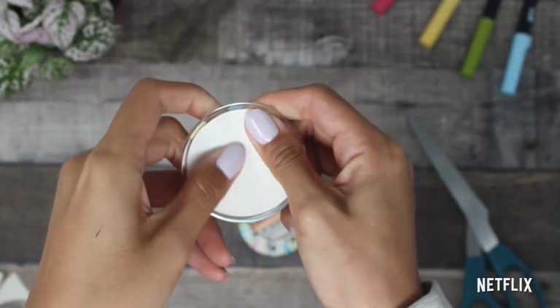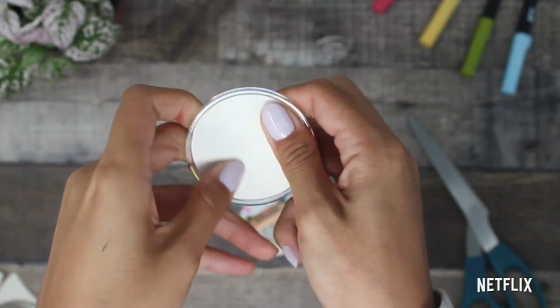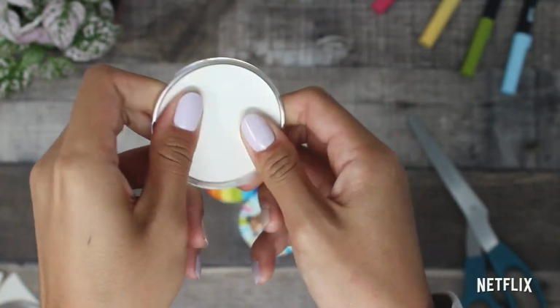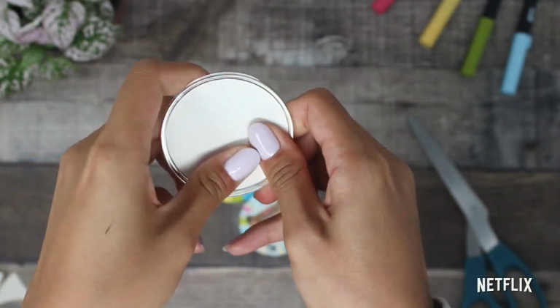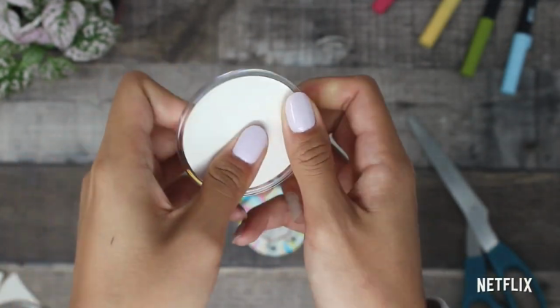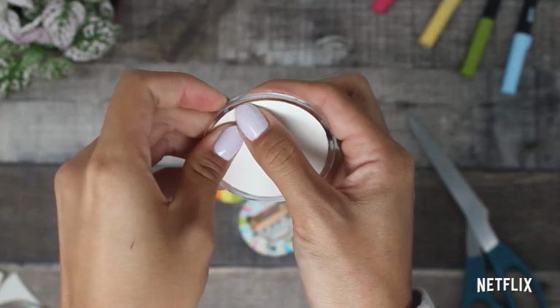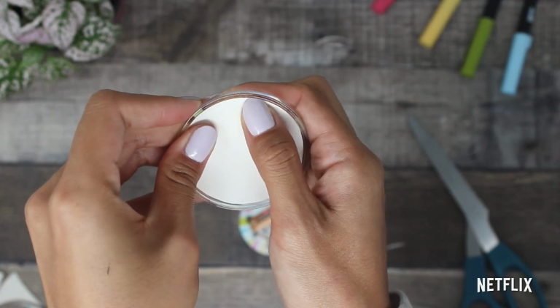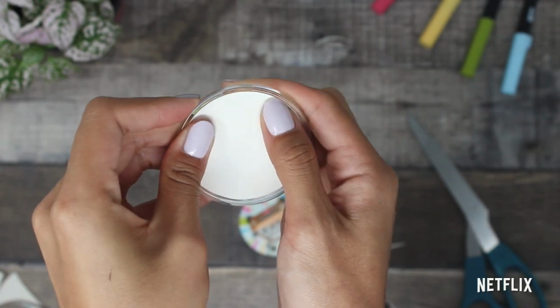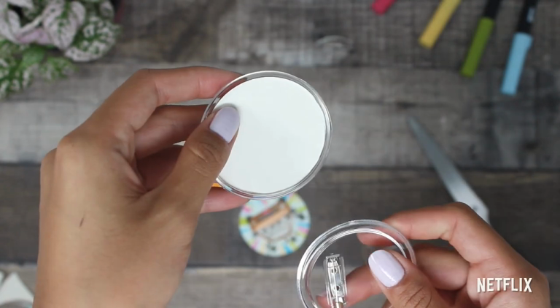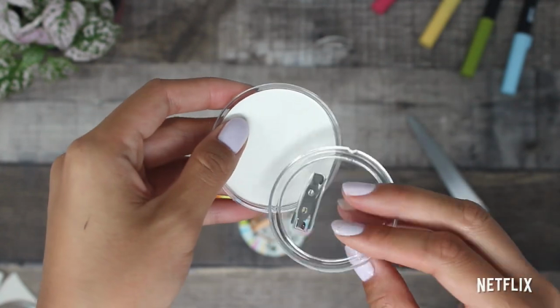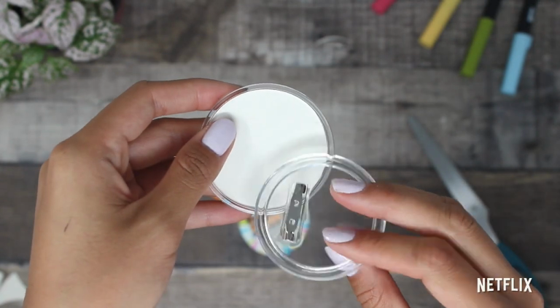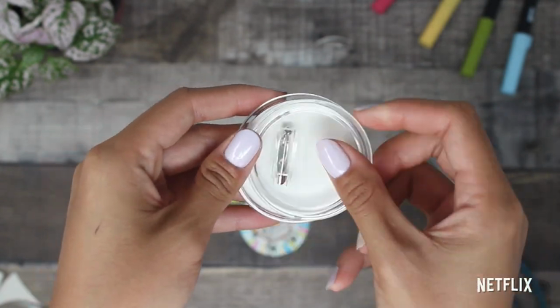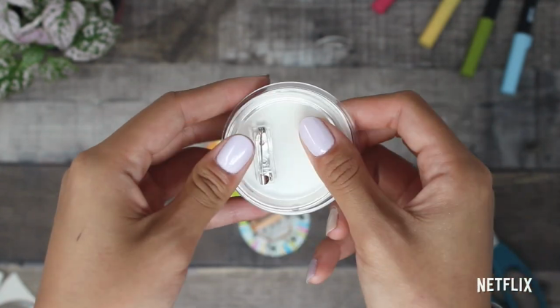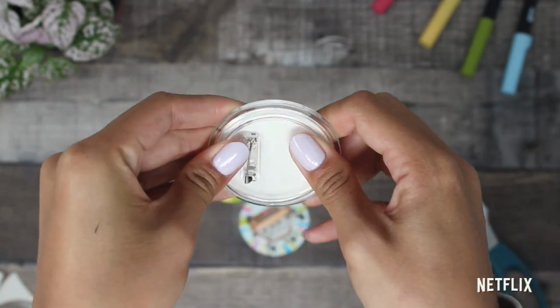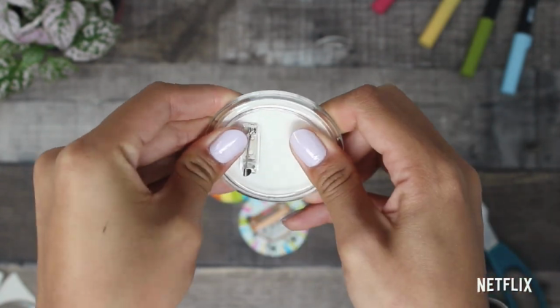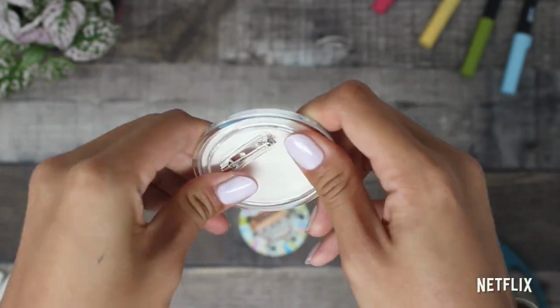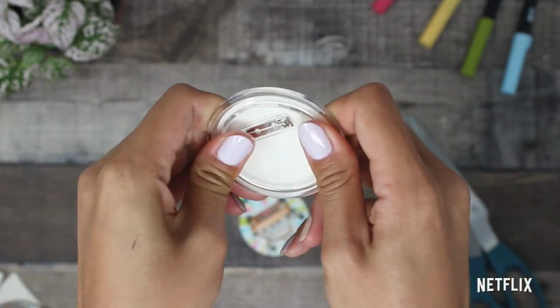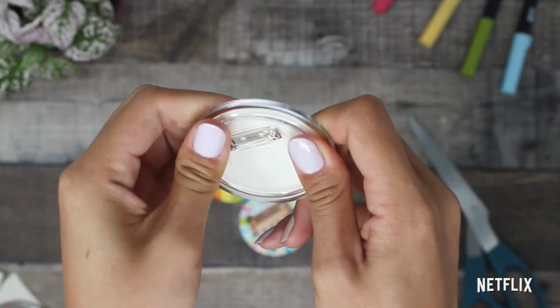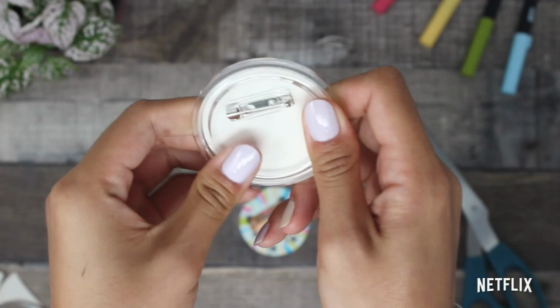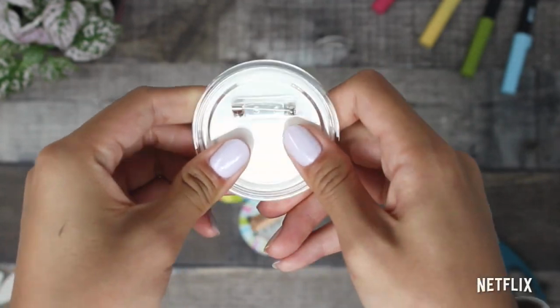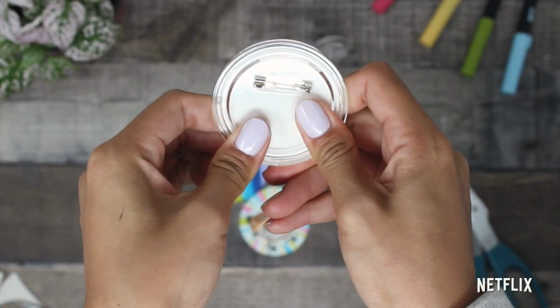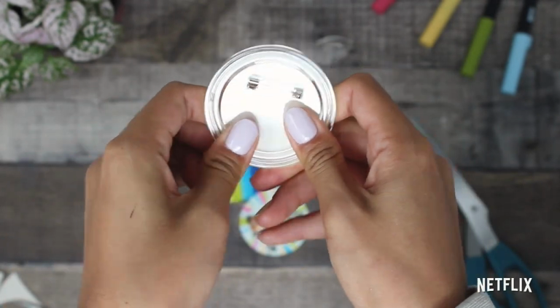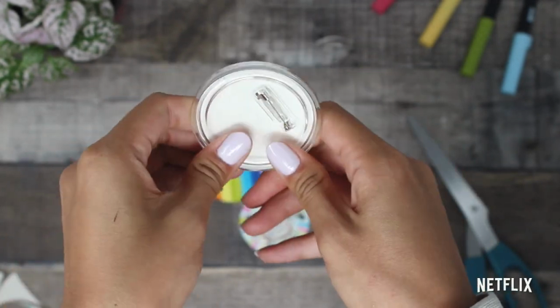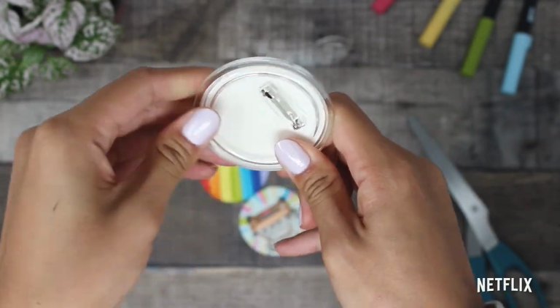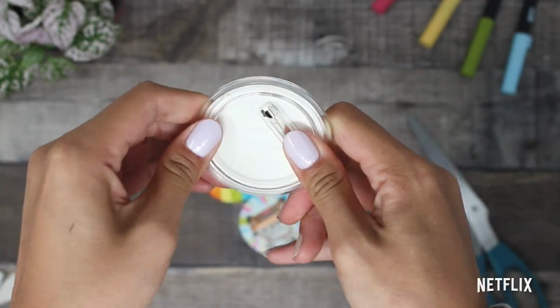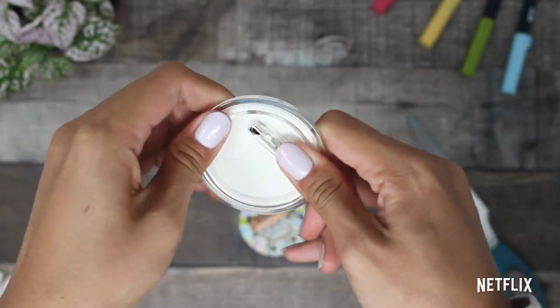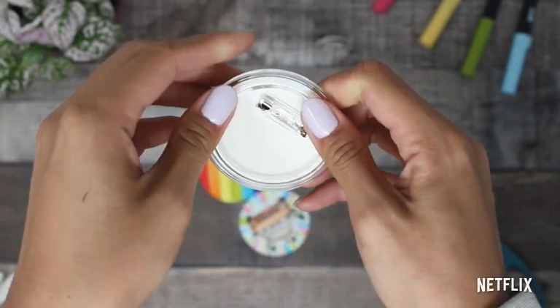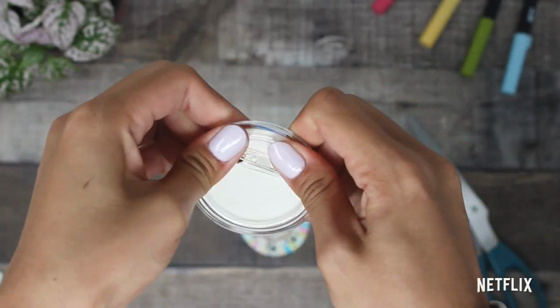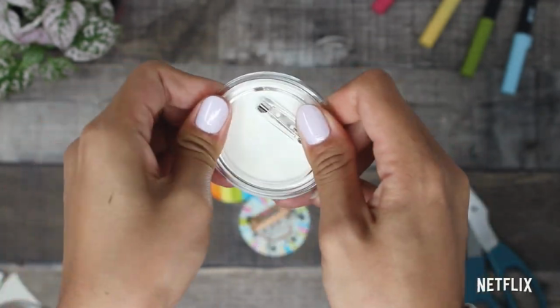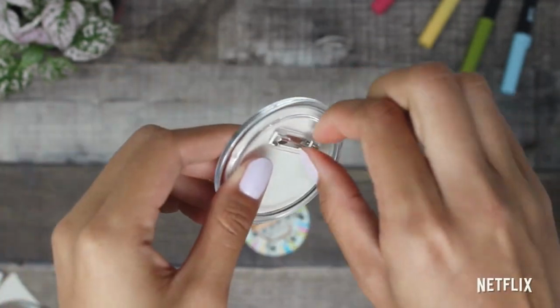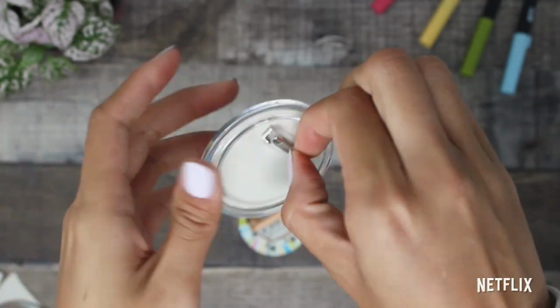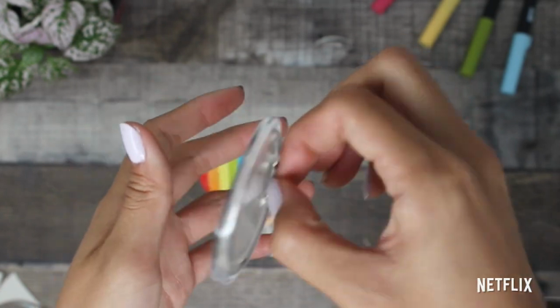Once you've fitted your drawing into the top side of the pin, go ahead and grab the backing. Make sure that the clip is parallel to your drawing and then snap it on.